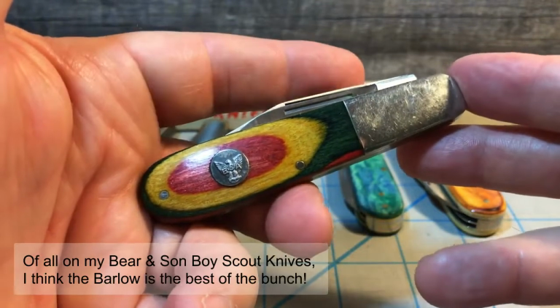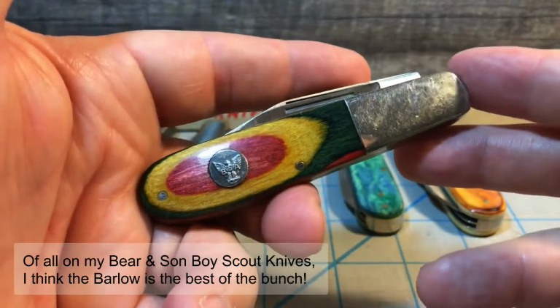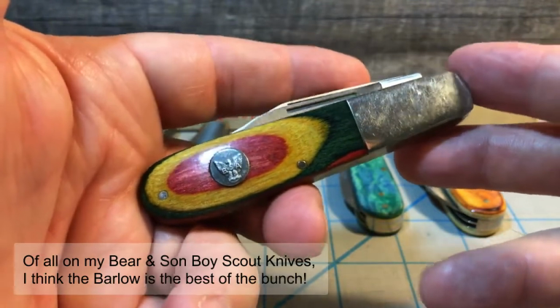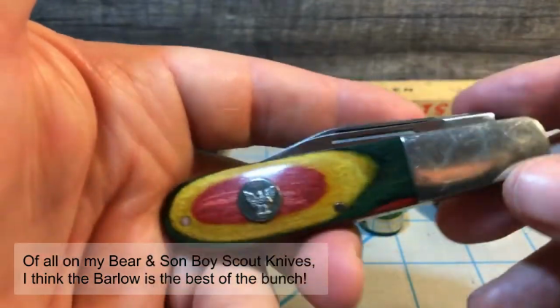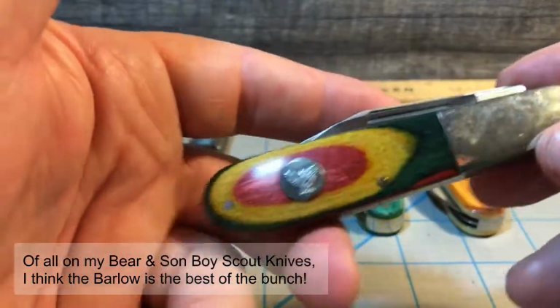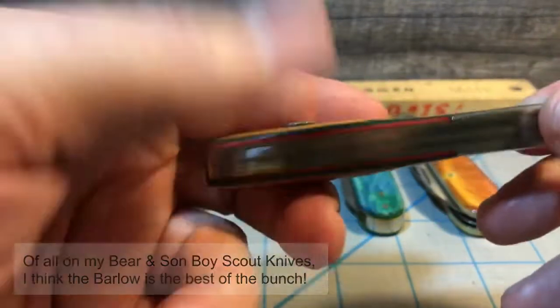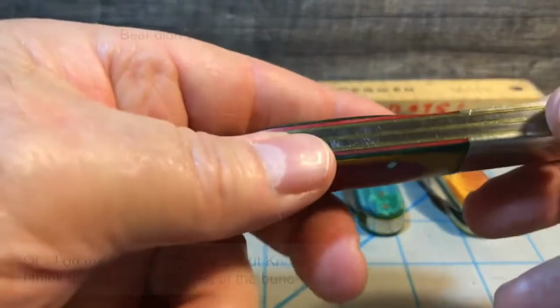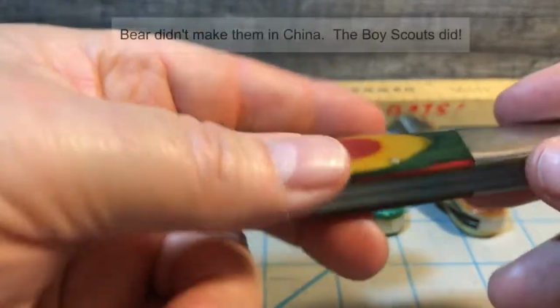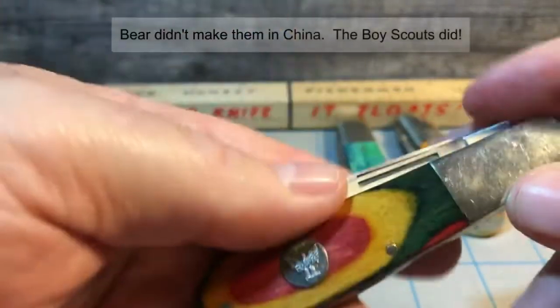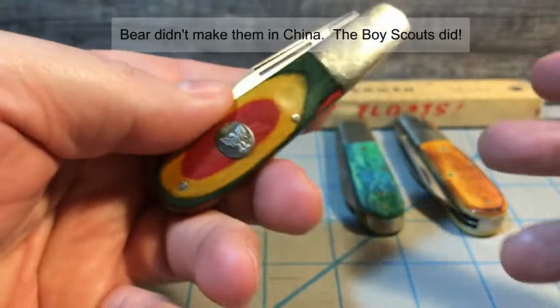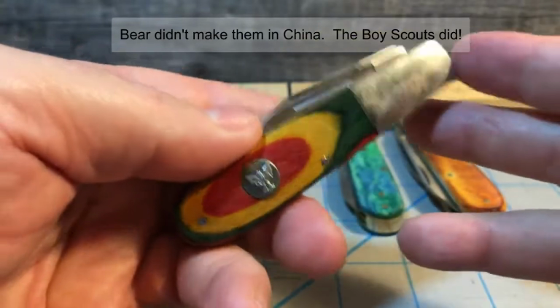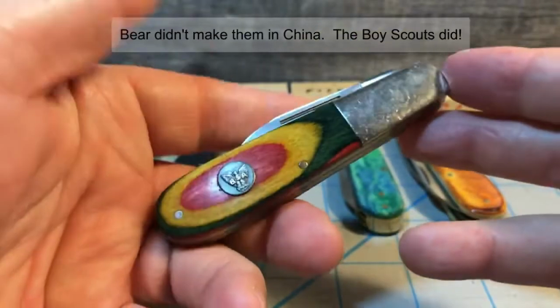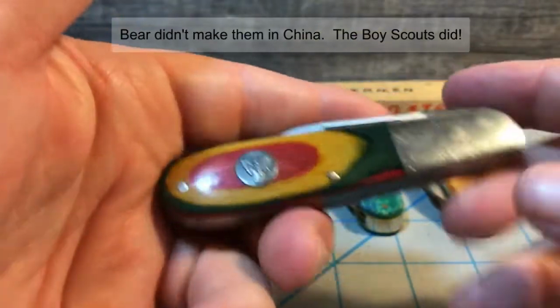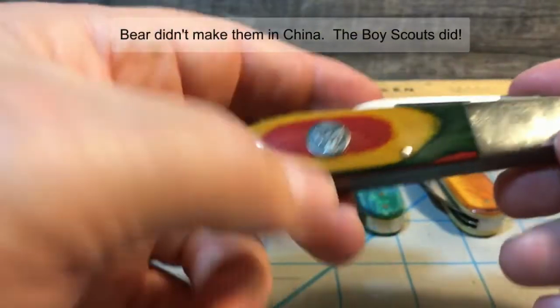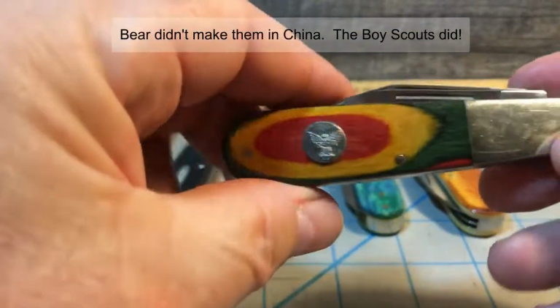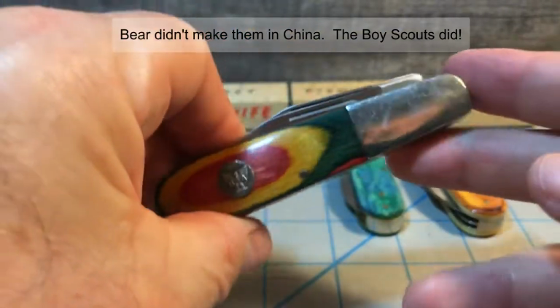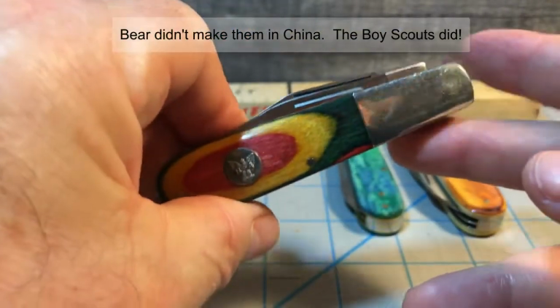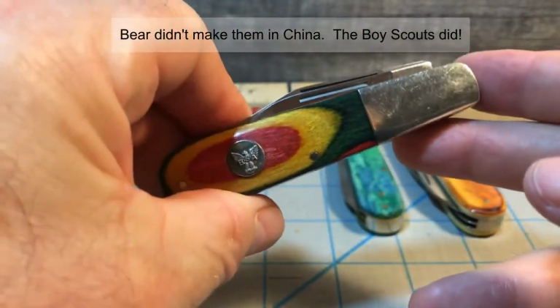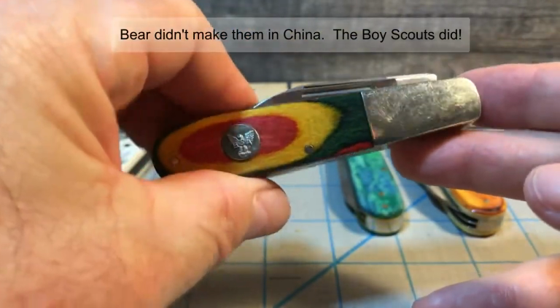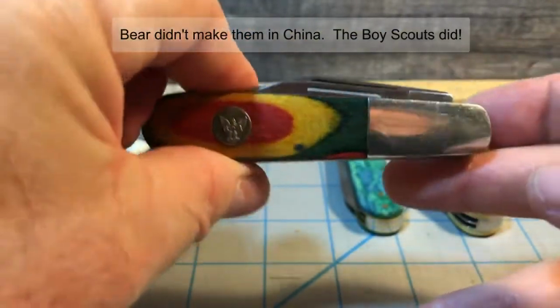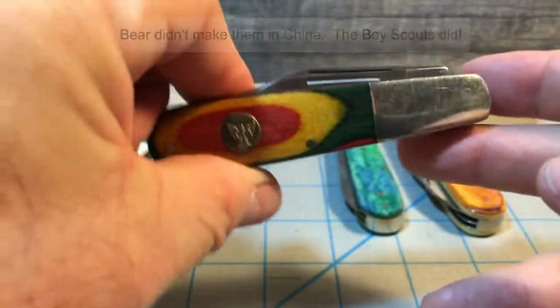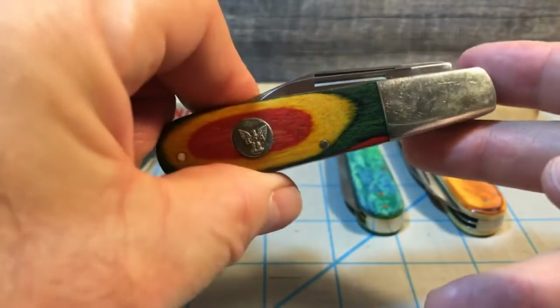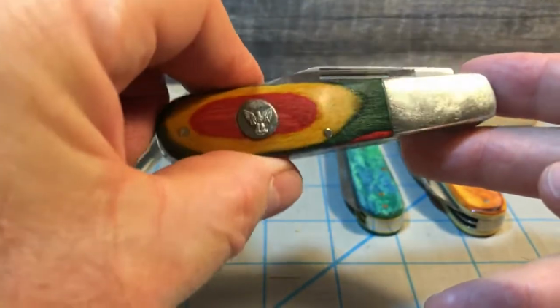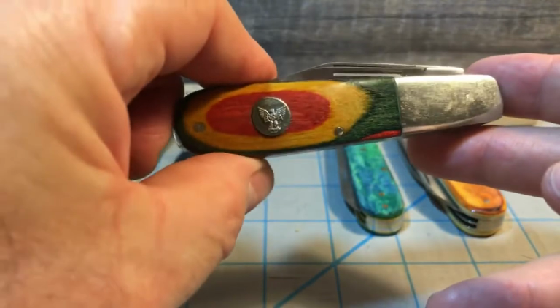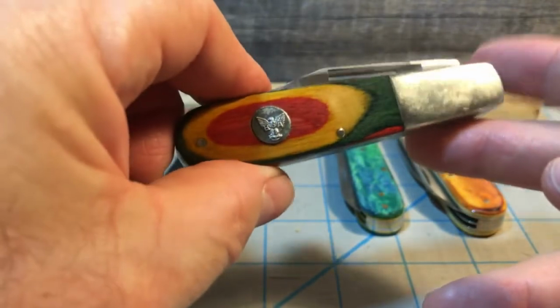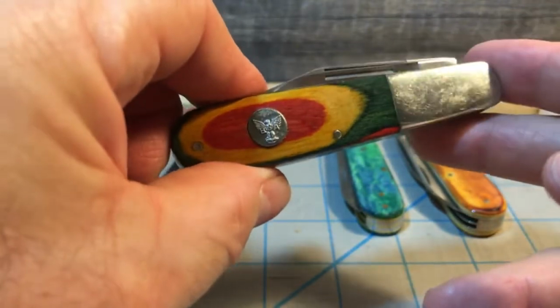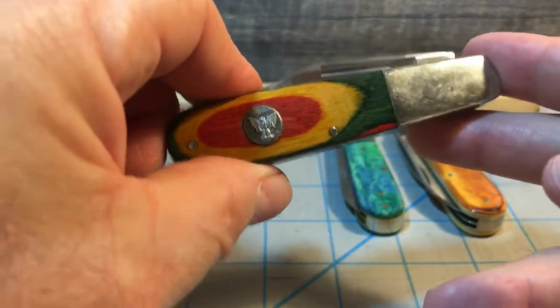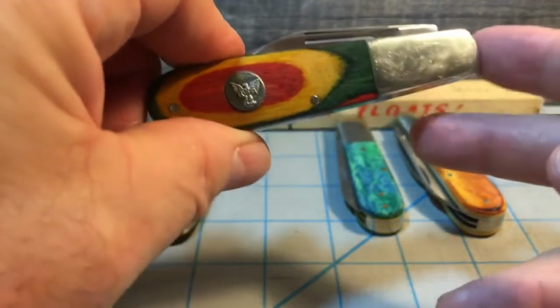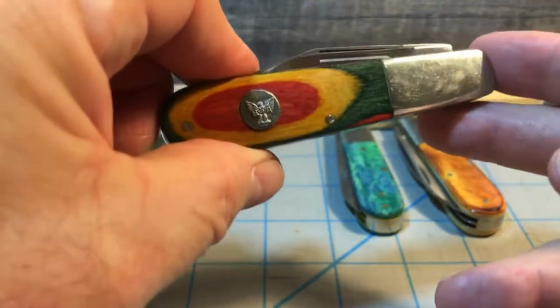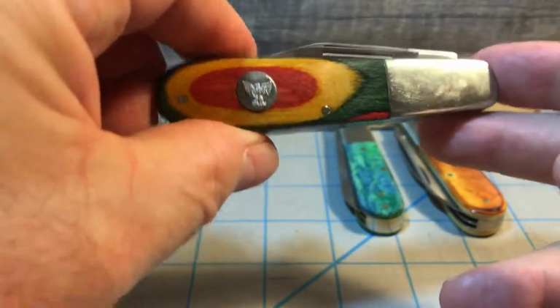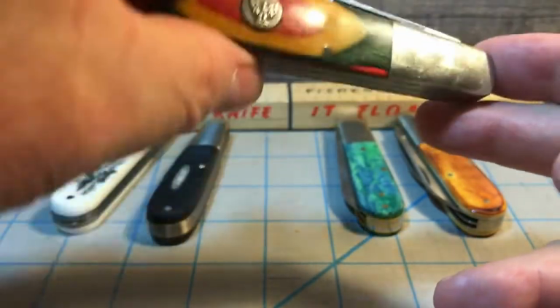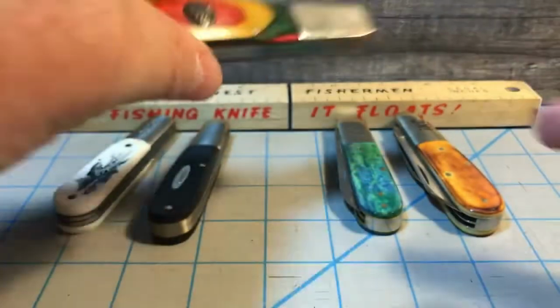After Camillus closed, Bear and Son got a contract to make a knife for the Boy Scouts of America. One of them they made was this really cool Barlow. They also had these made in China too, but this is the Bear and Son Barlow for the Boy Scouts of America — and it's really an excellent knife.